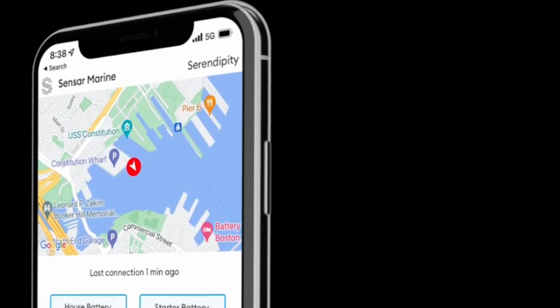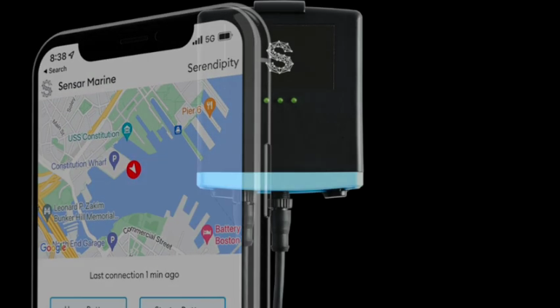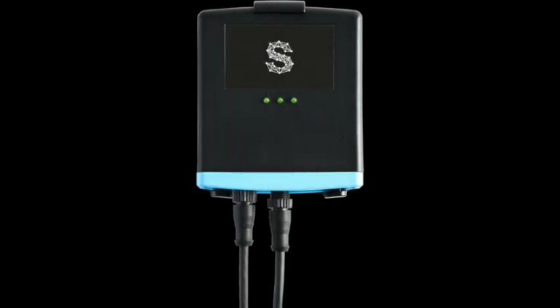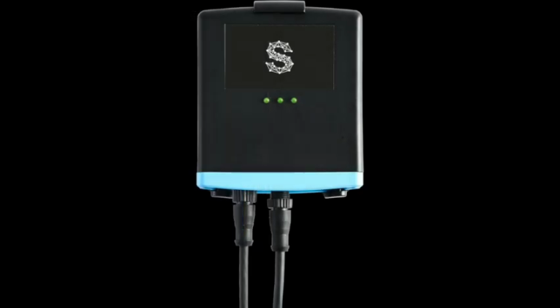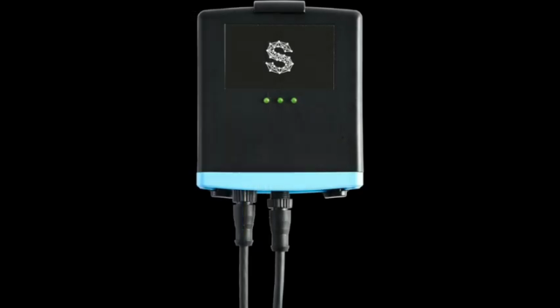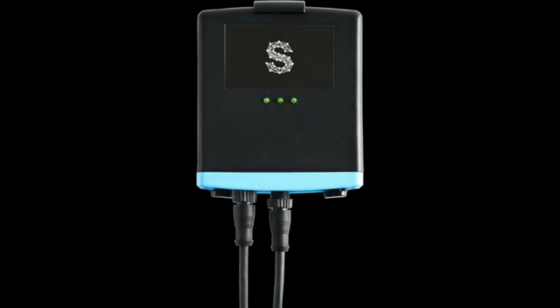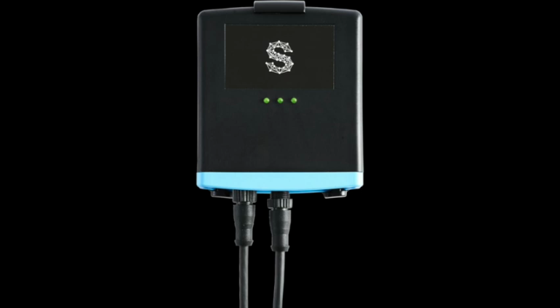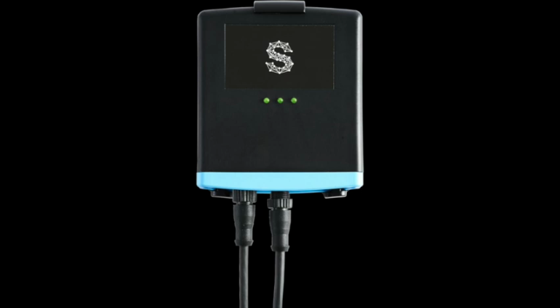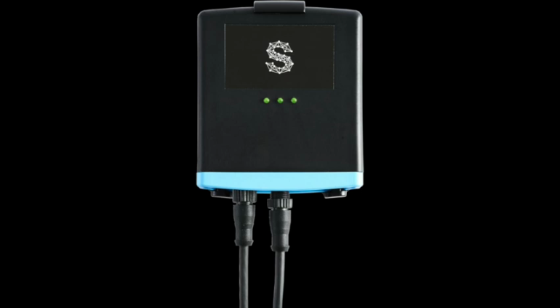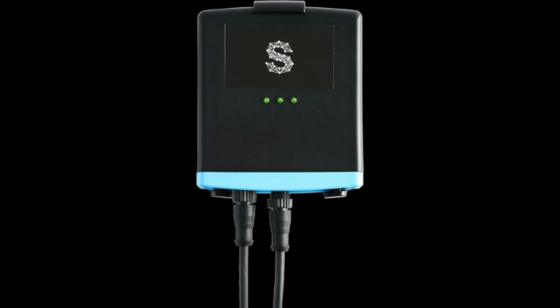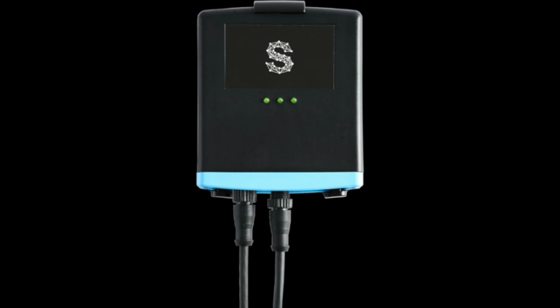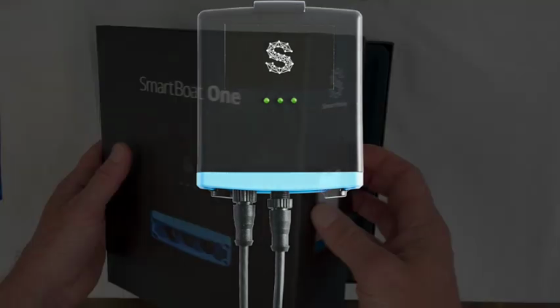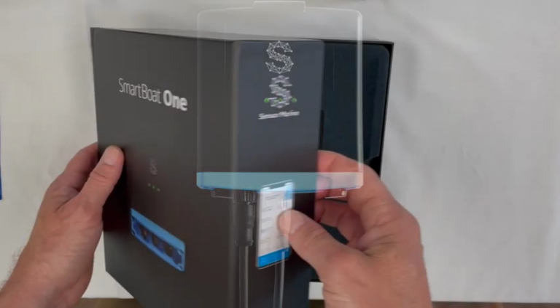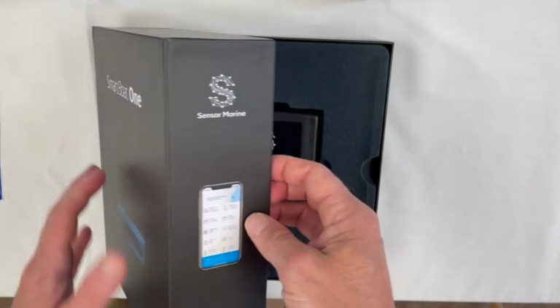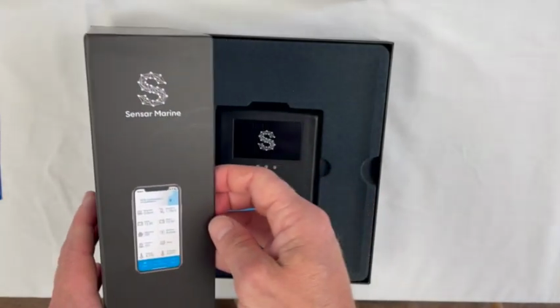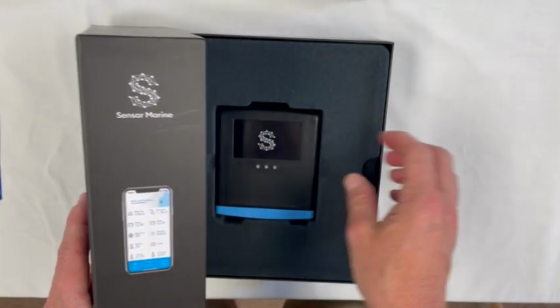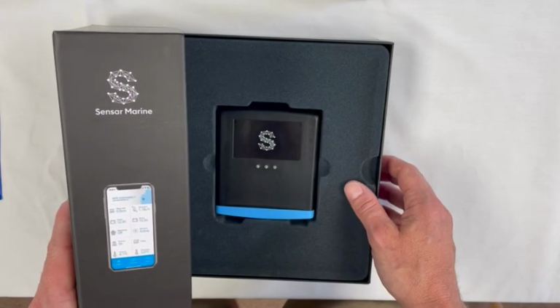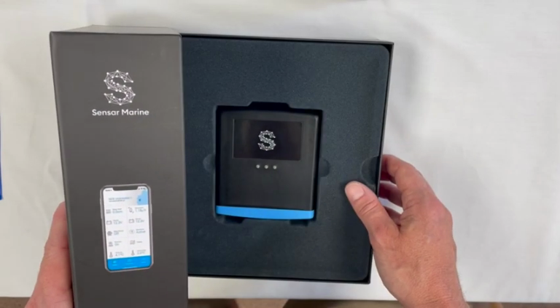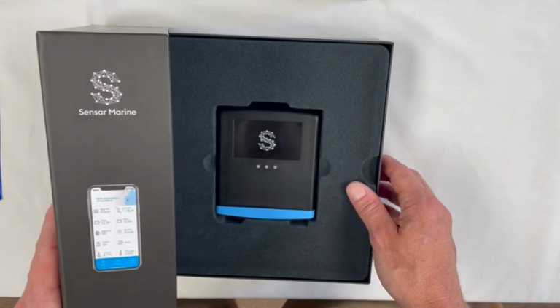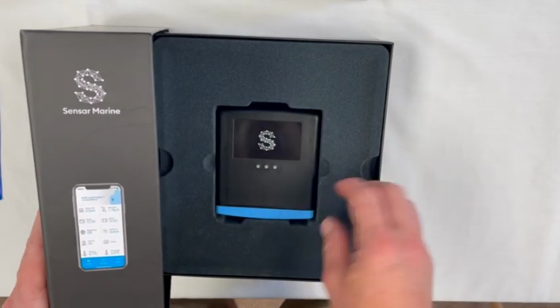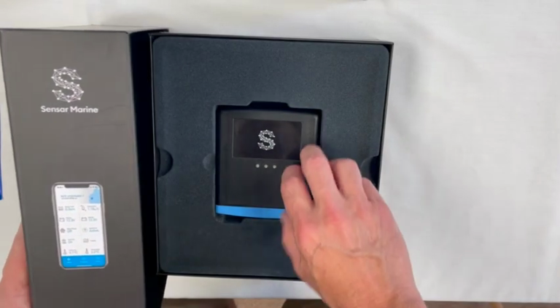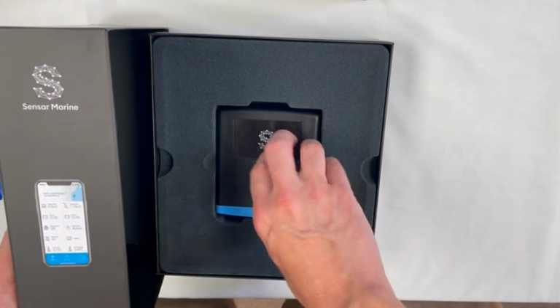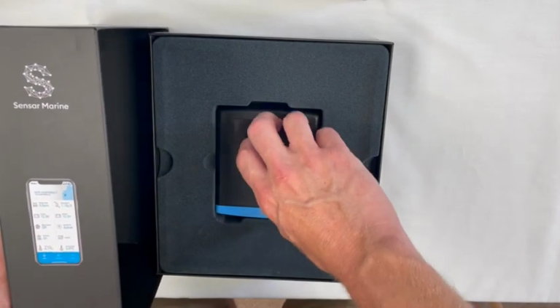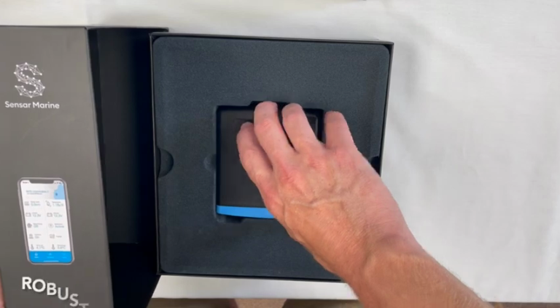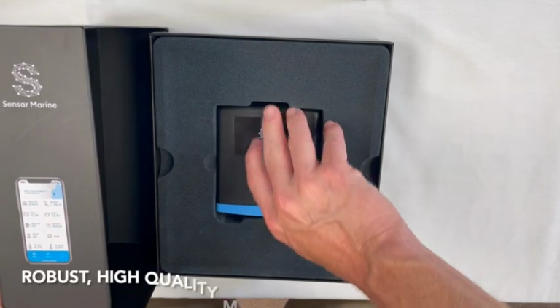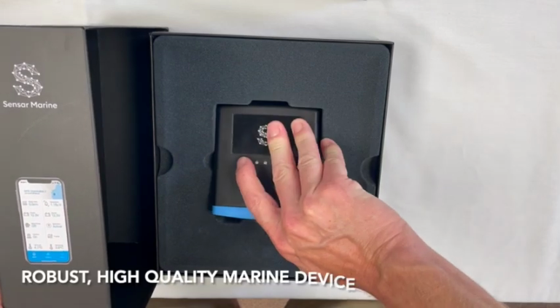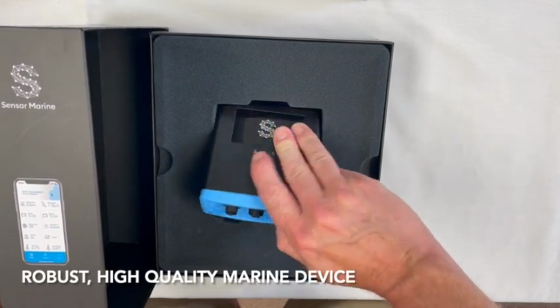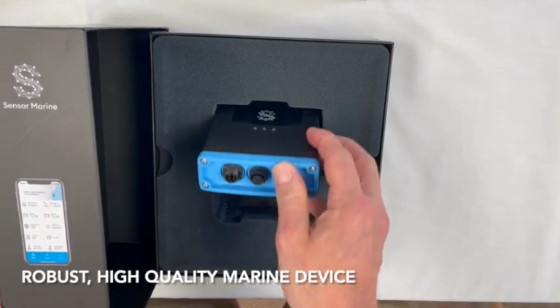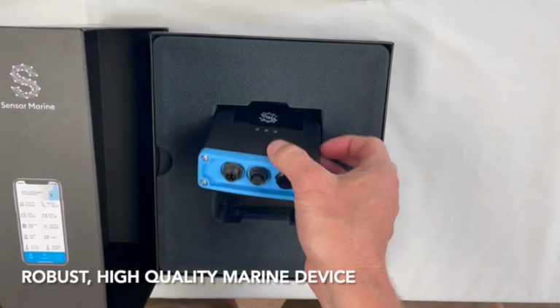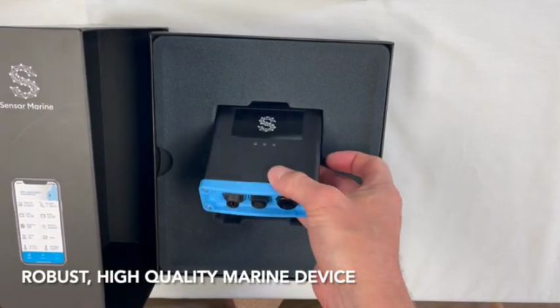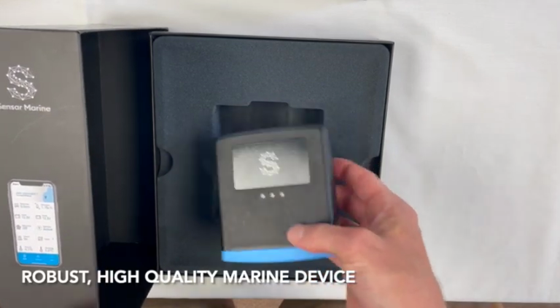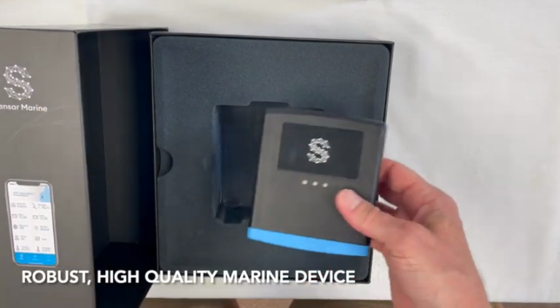I'm going to briefly walk you through some of the features of the hardware. Despite the competitive price point, you'll immediately notice that this is a robust, high-quality marine device.